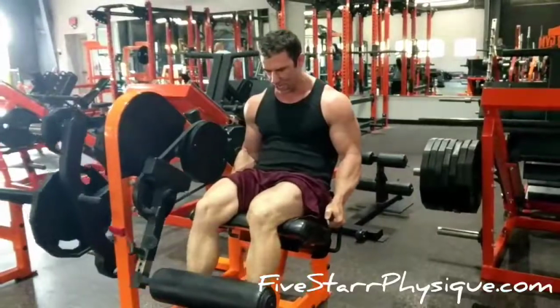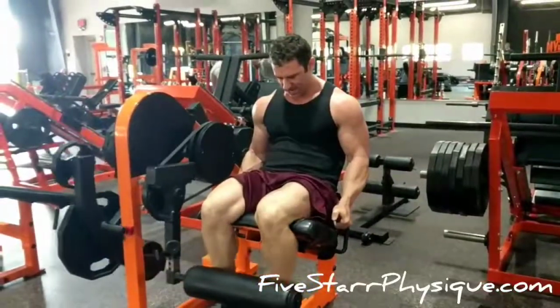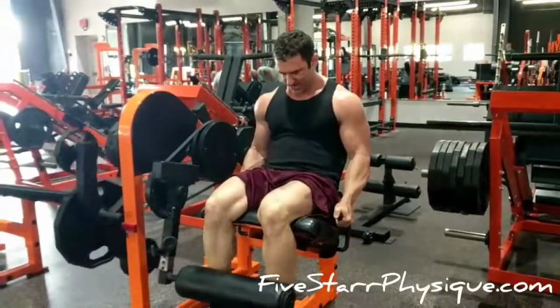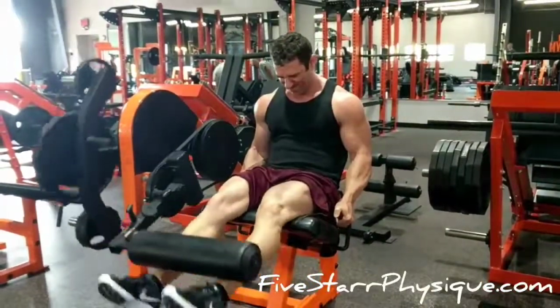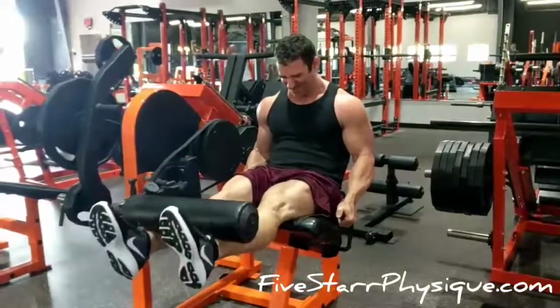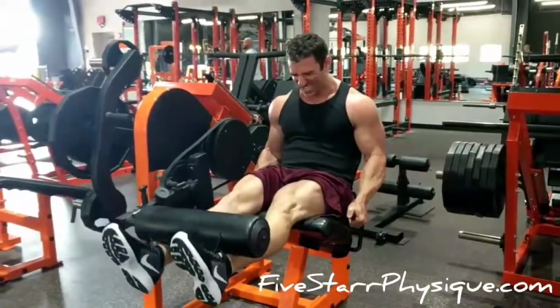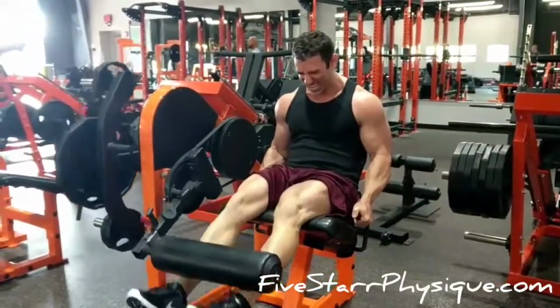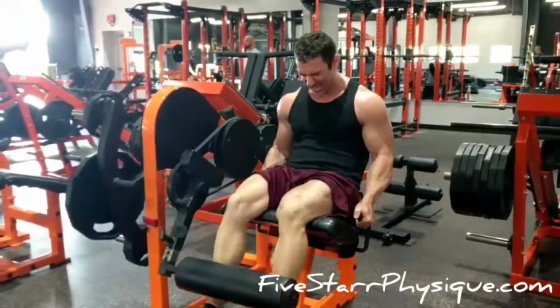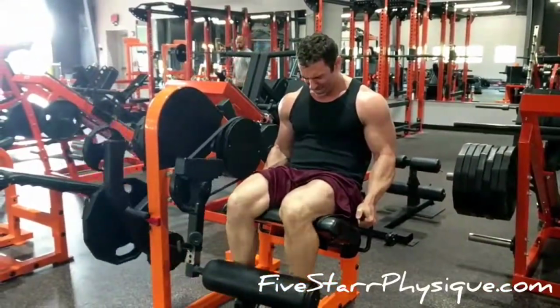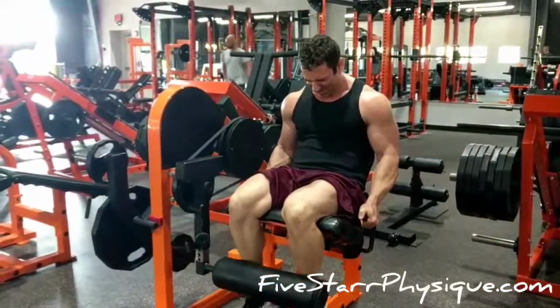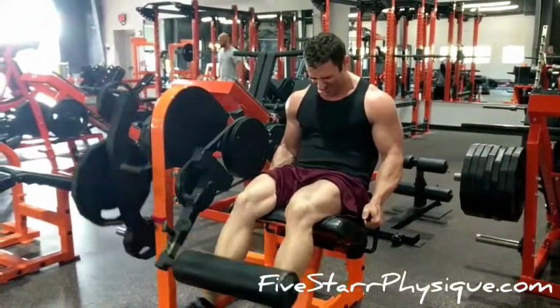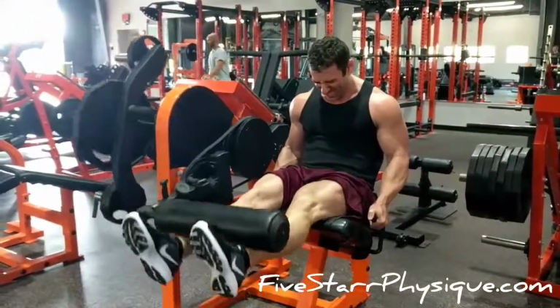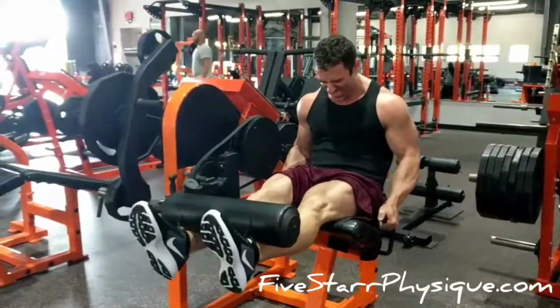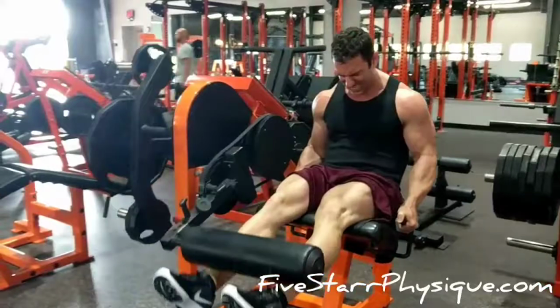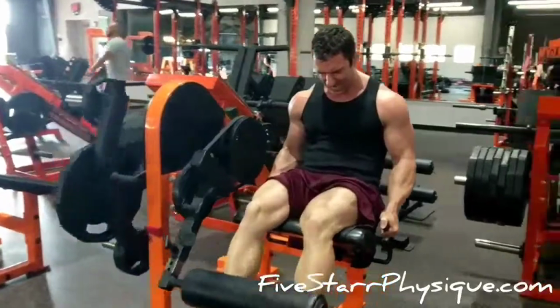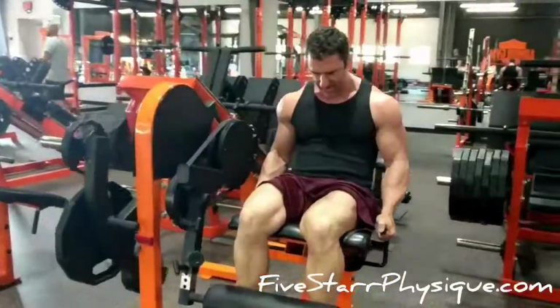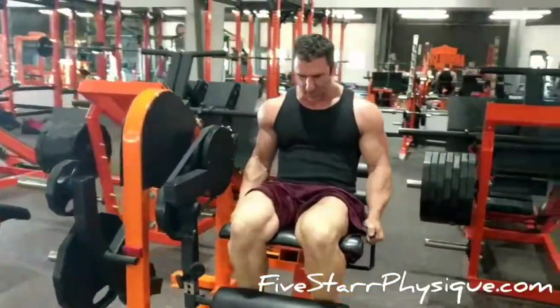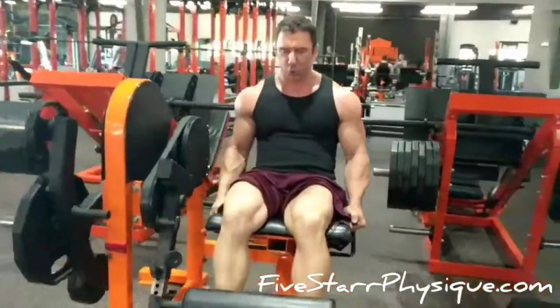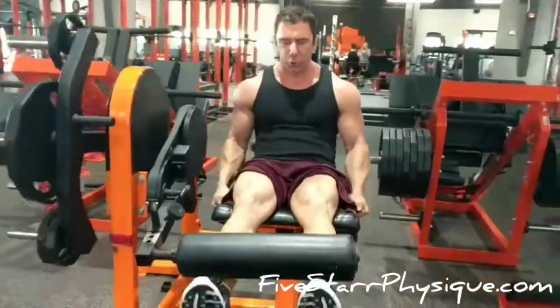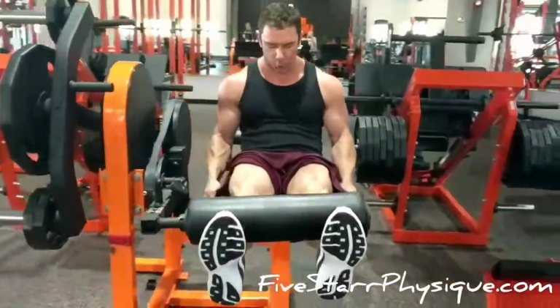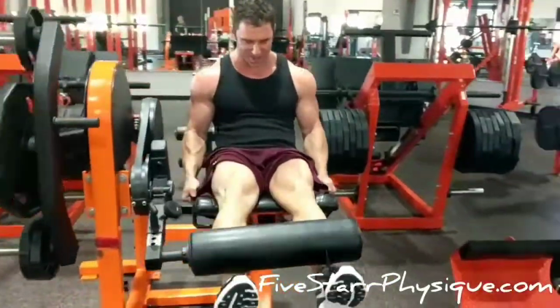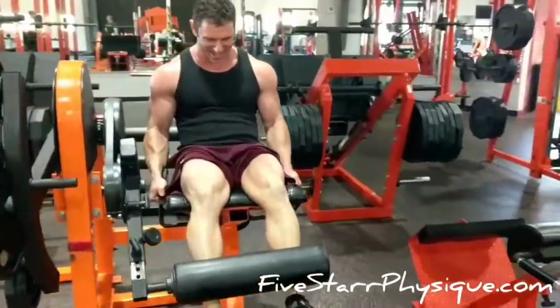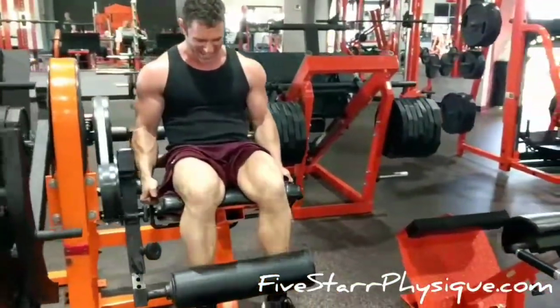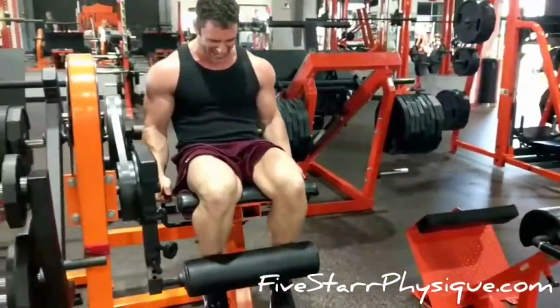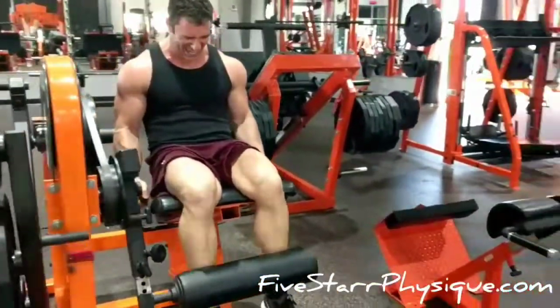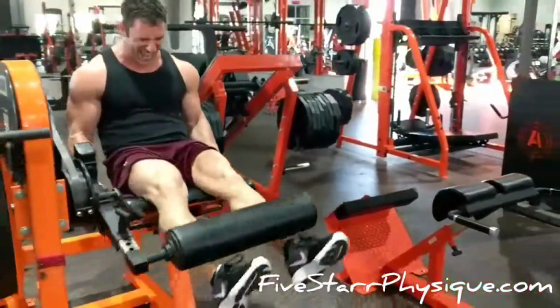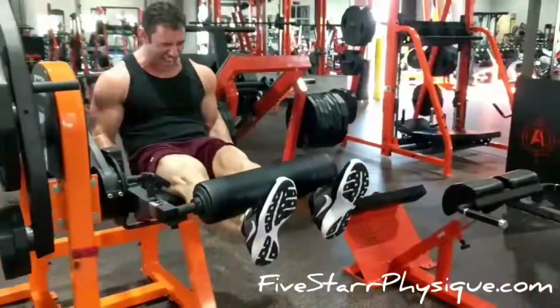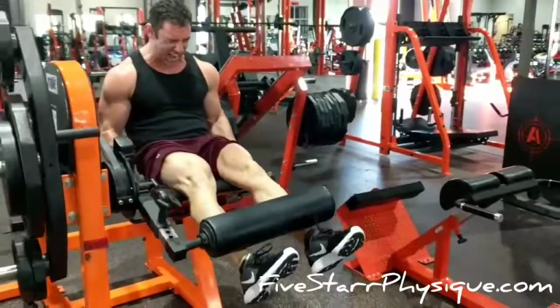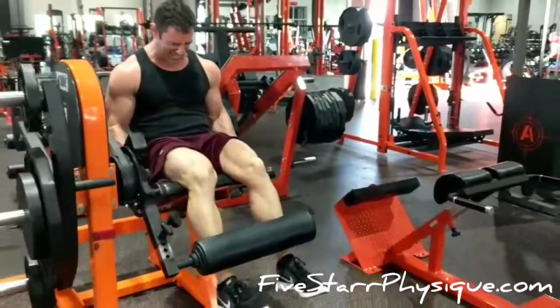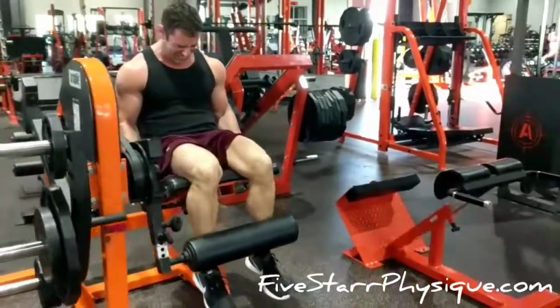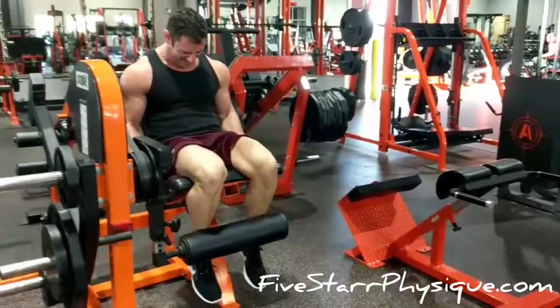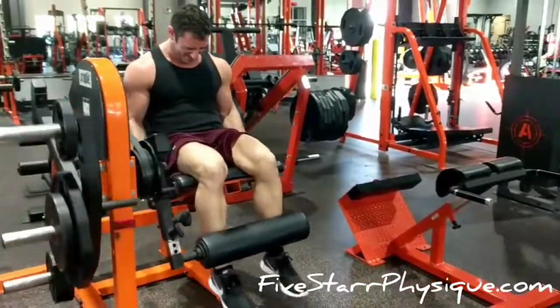The patellar tendon is in a slightly compromised position on this exercise, so what you want to do is have a nice smooth start to each rep. Lift the weight up in a steady manner and then give it a good hard squeeze up at the top.